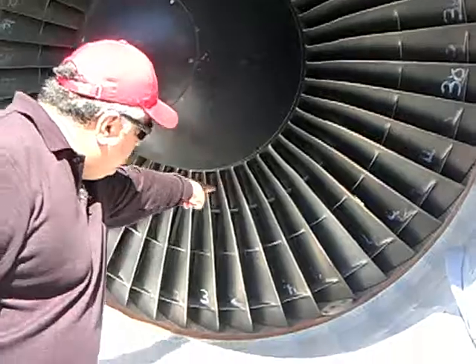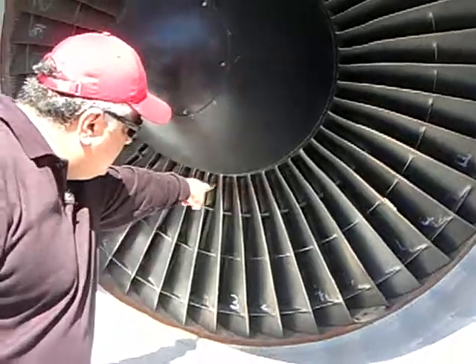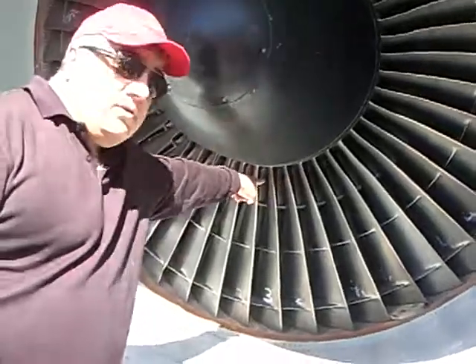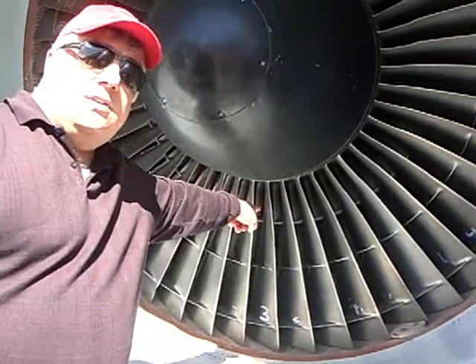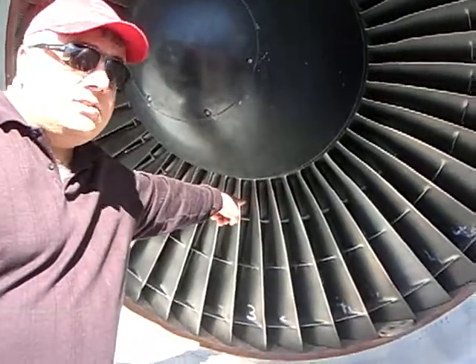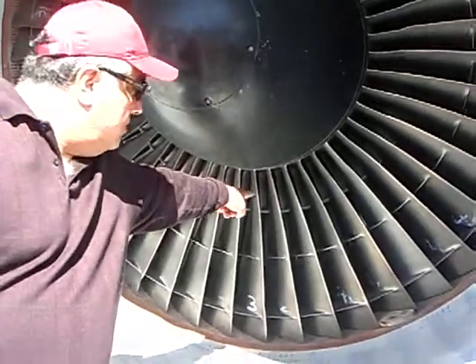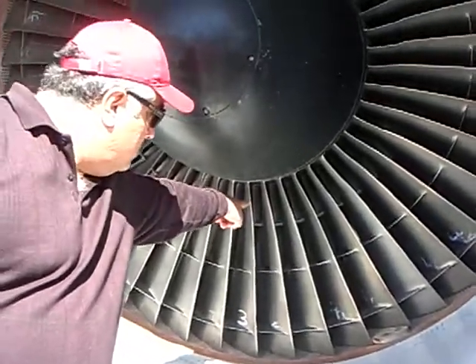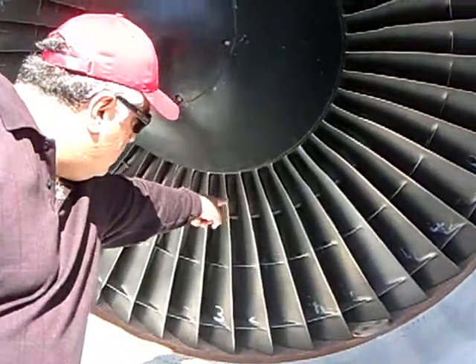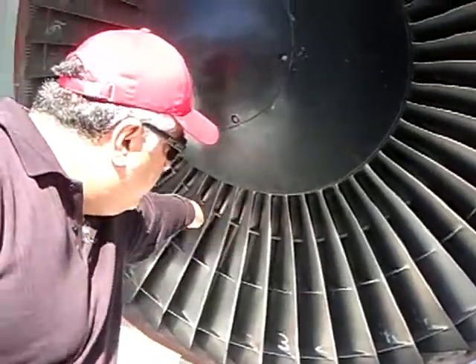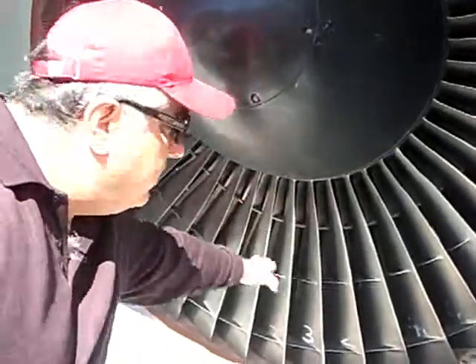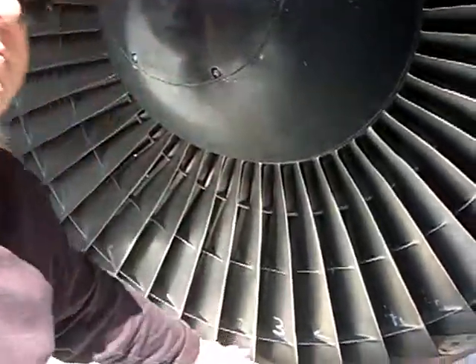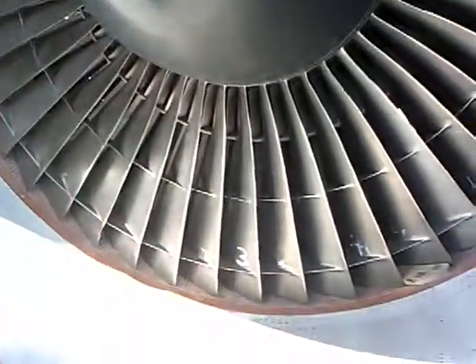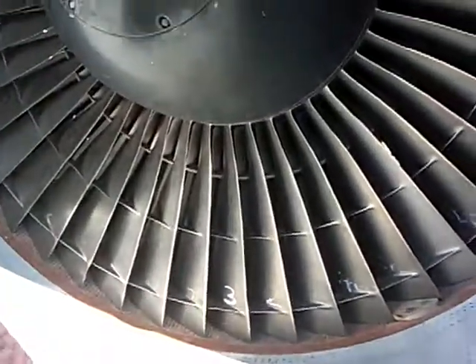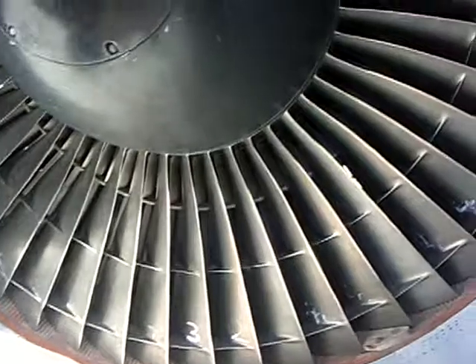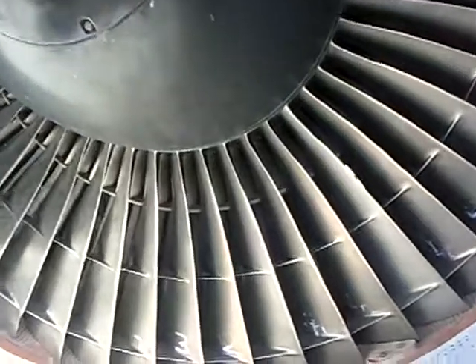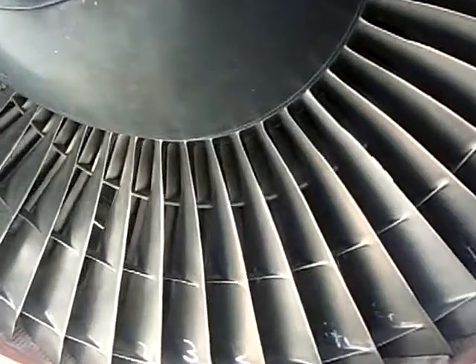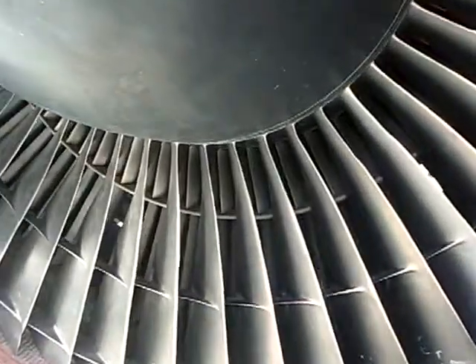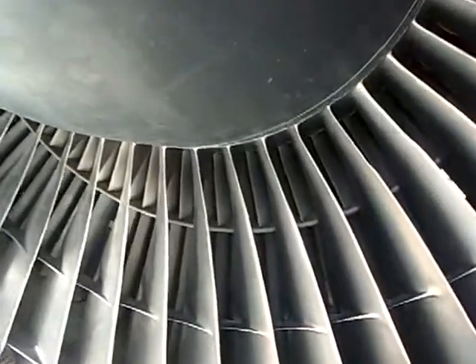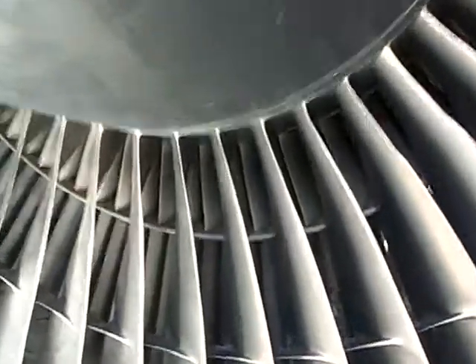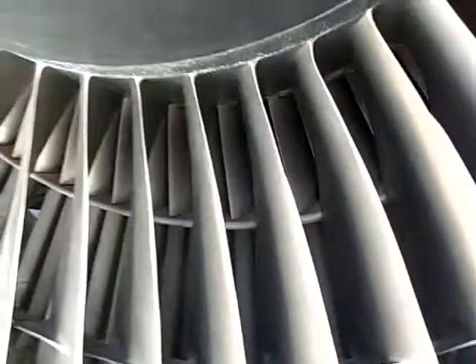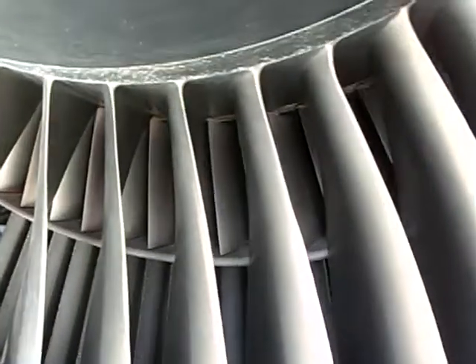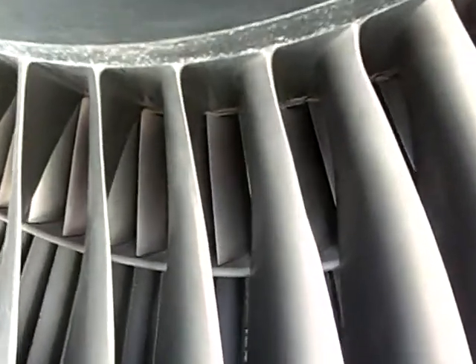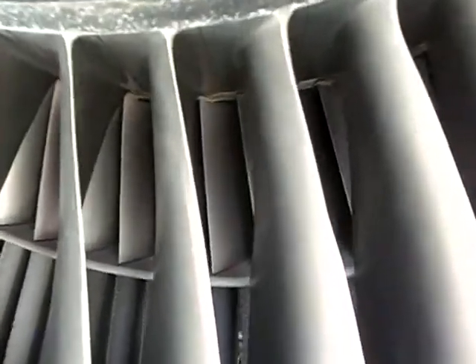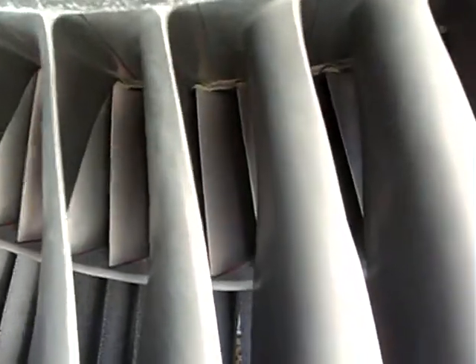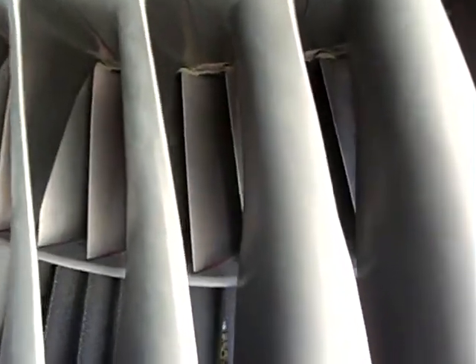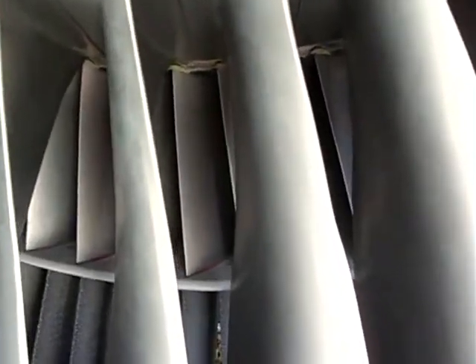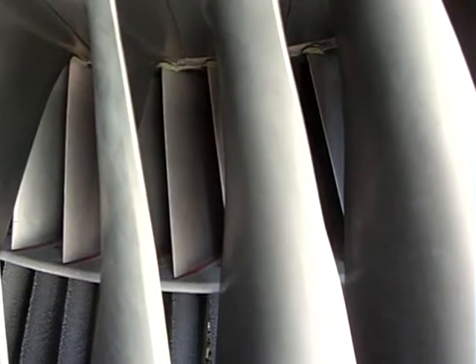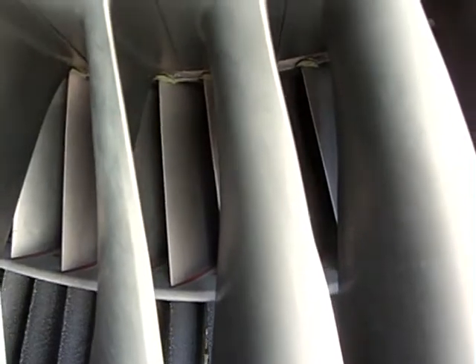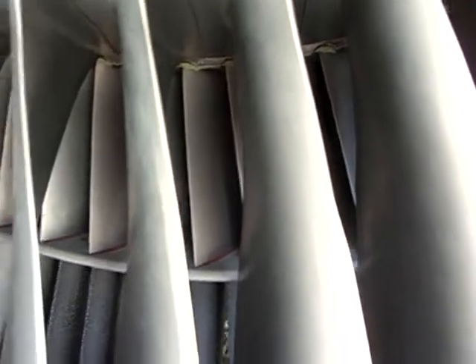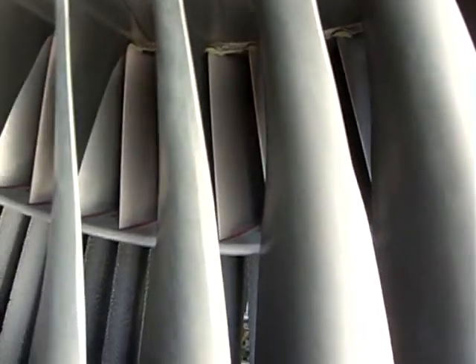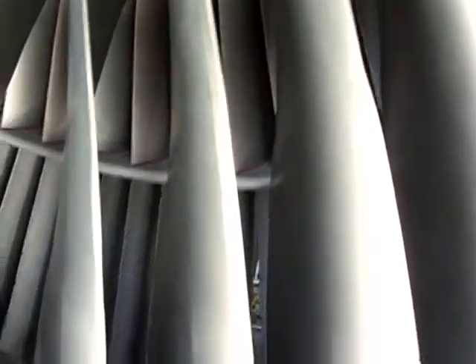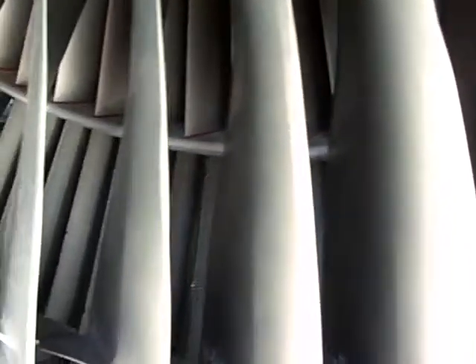That's the air that goes in and mixes with fuel. All the rest is bypass — about 75% bypass. Can you tell how my voice doesn't echo in here? That's the acoustic liners that are dulling it.